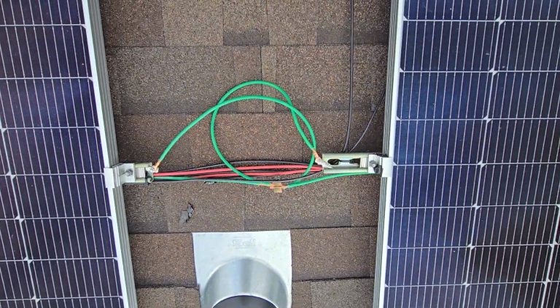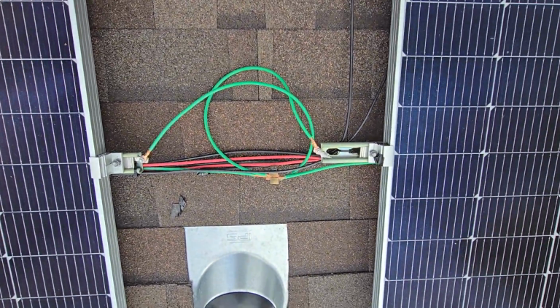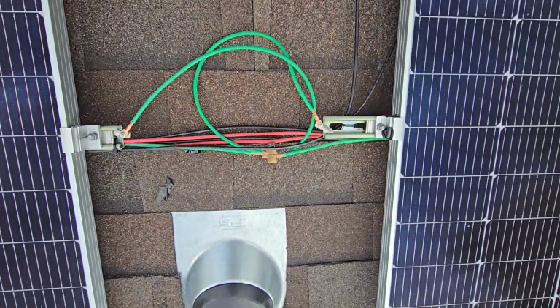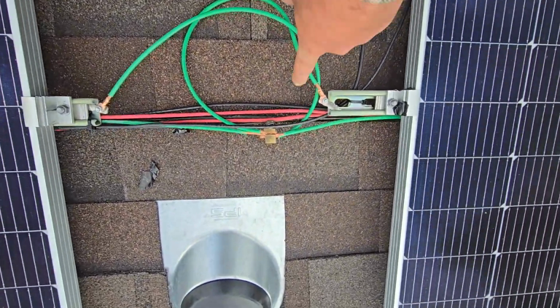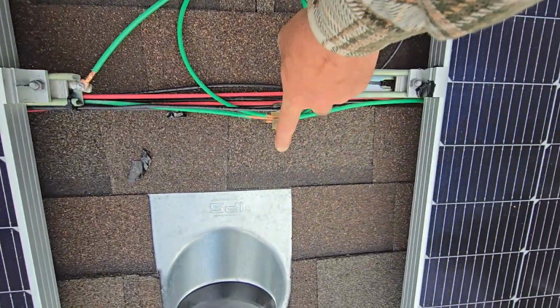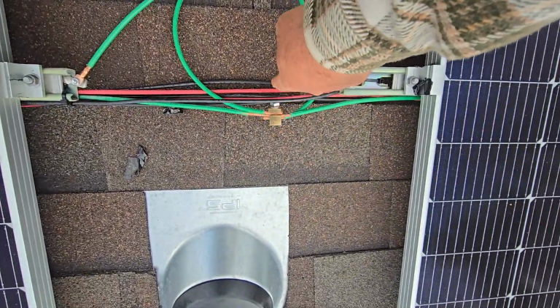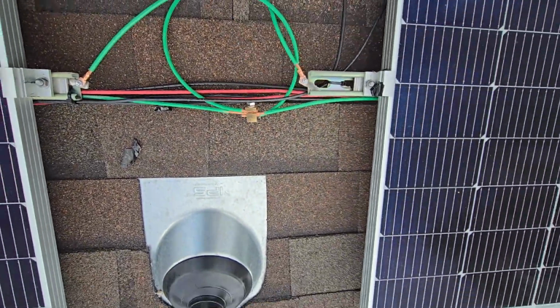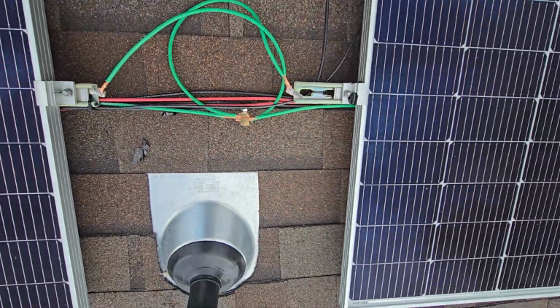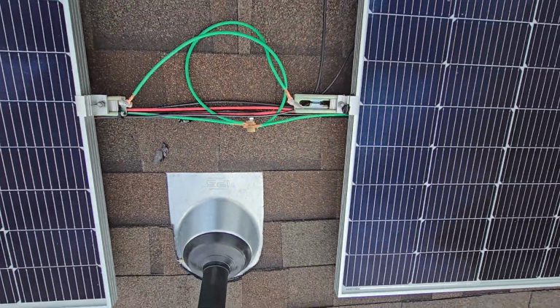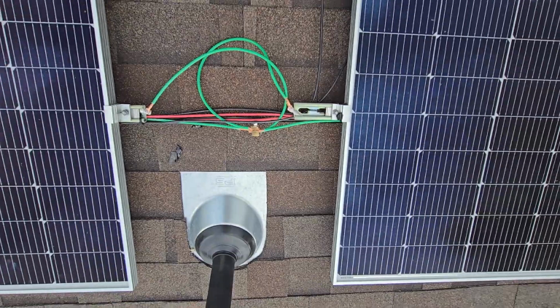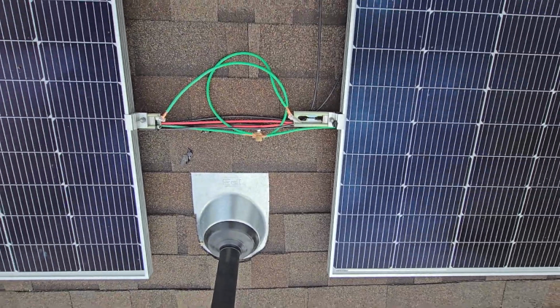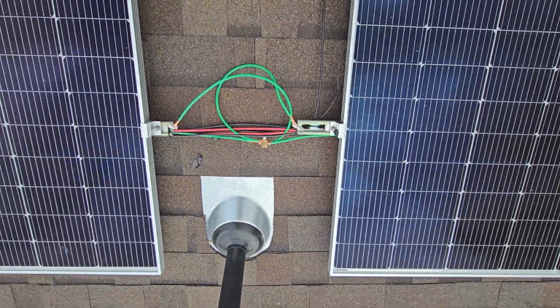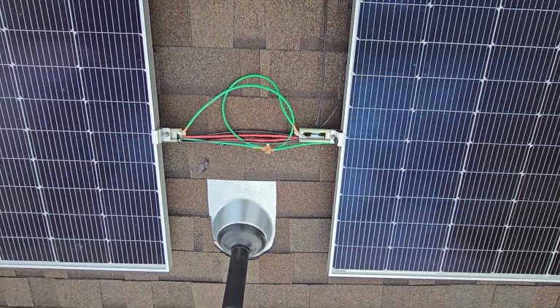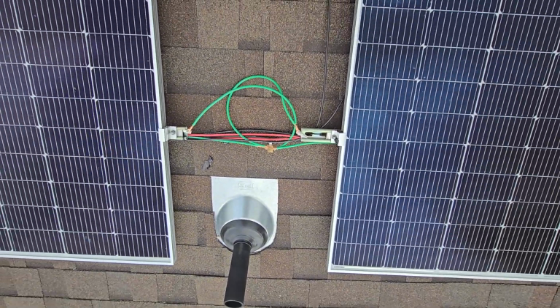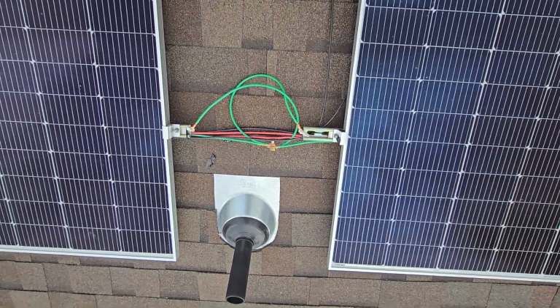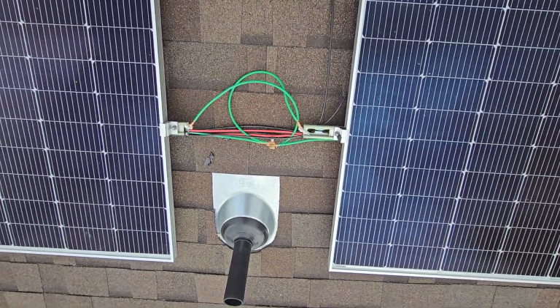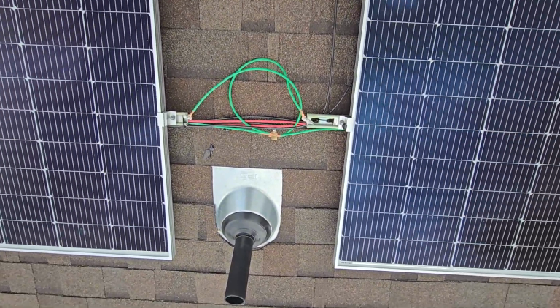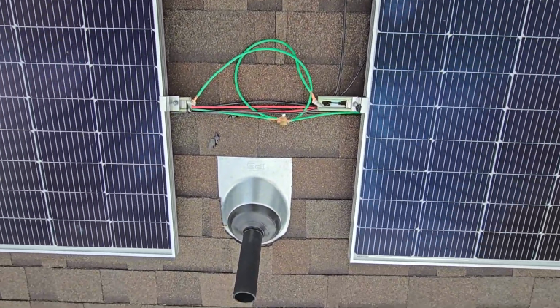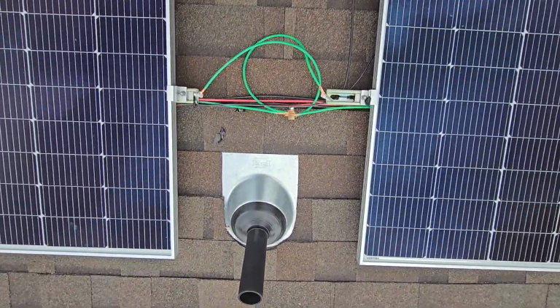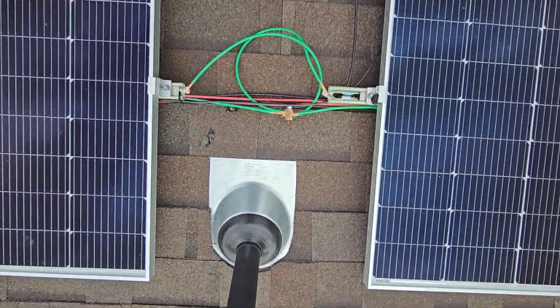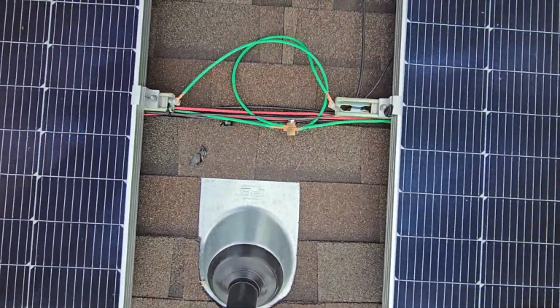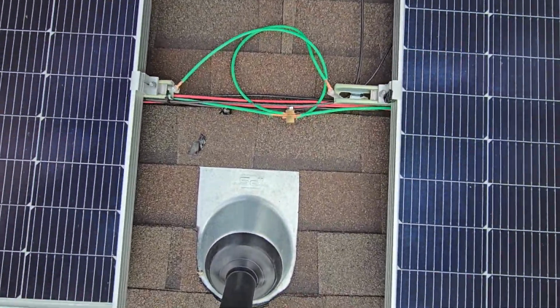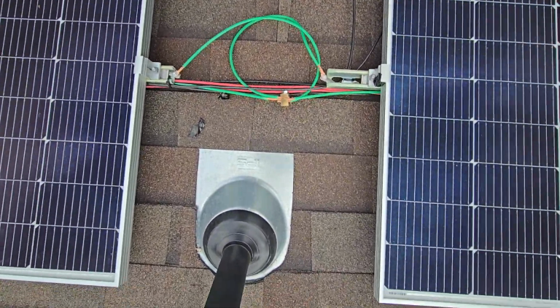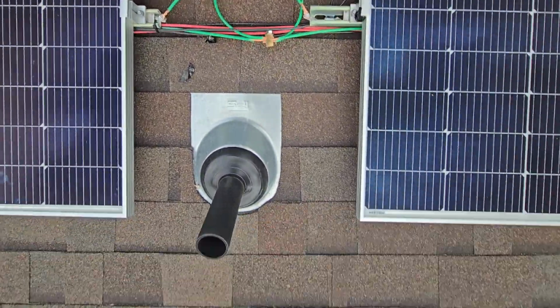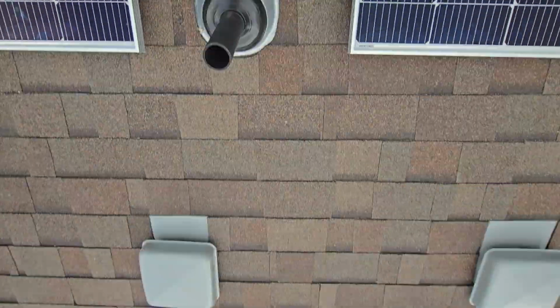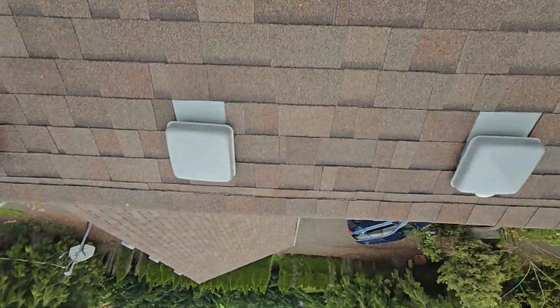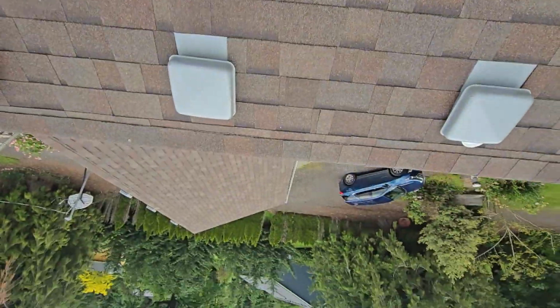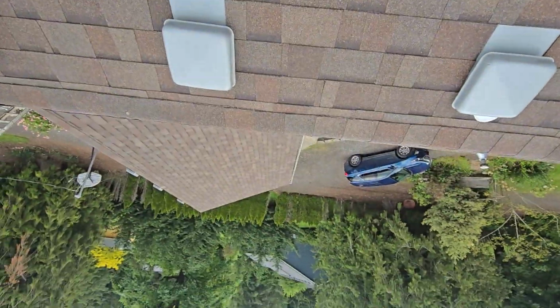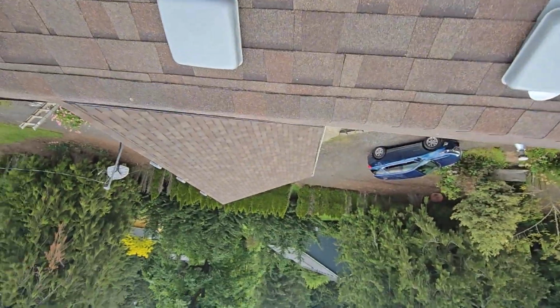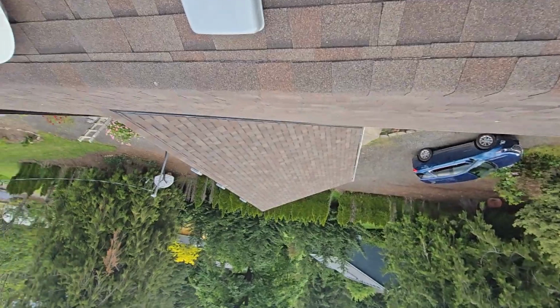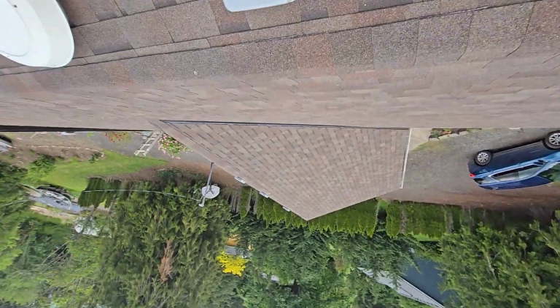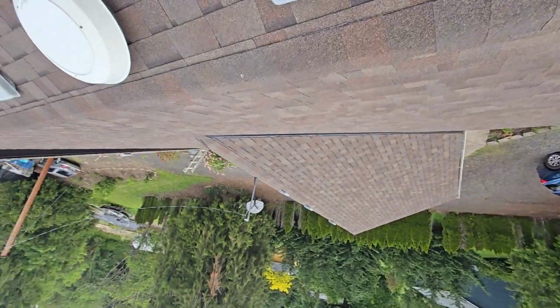And then this here is just an electrical bug nut — they also call them acorns. Anyway guys, that's how you ground it.